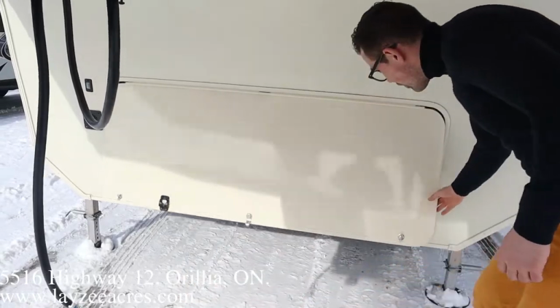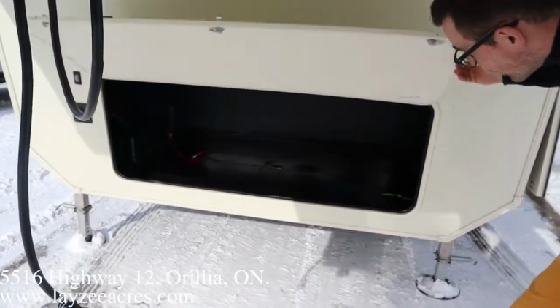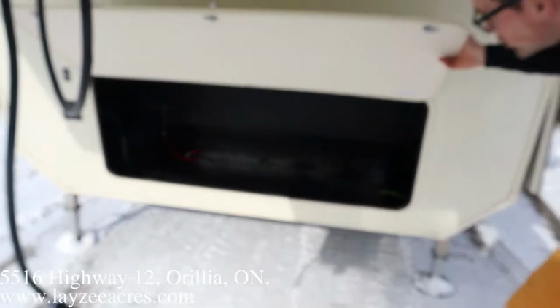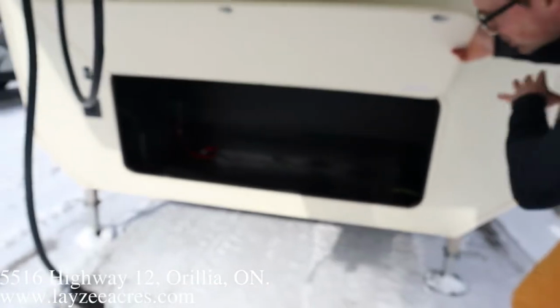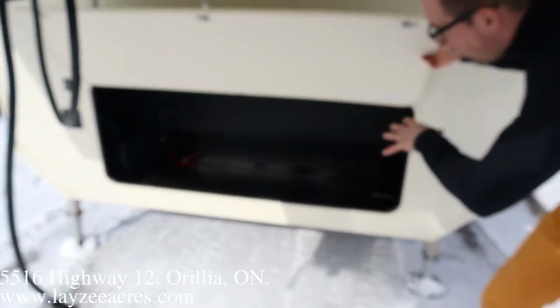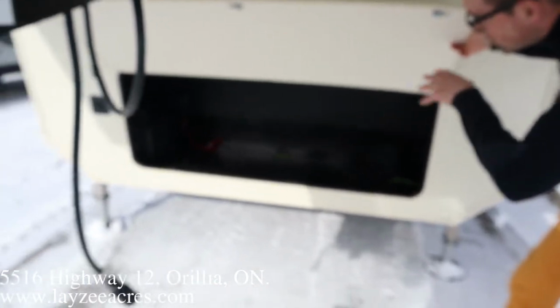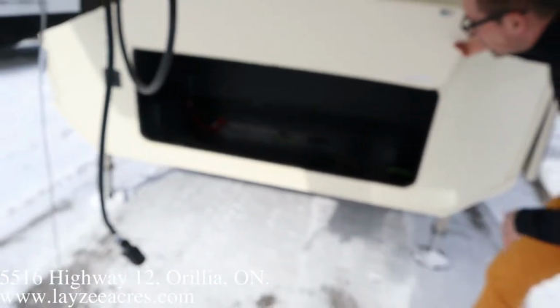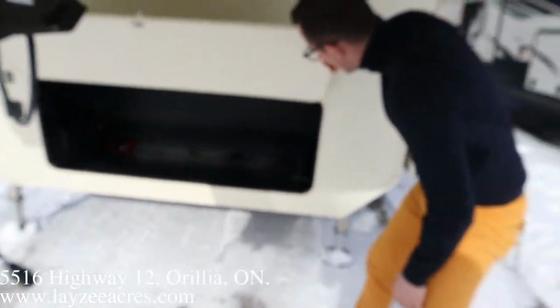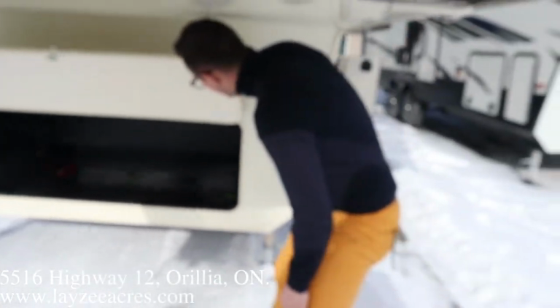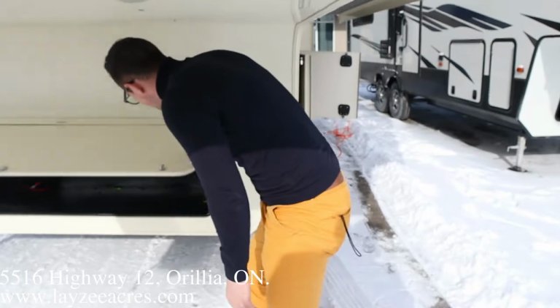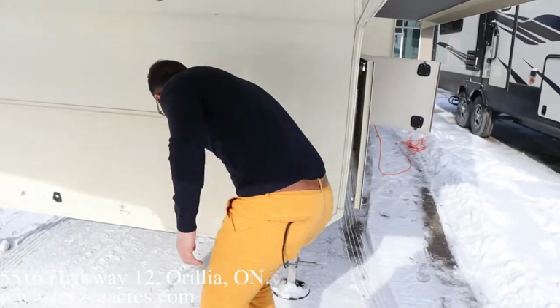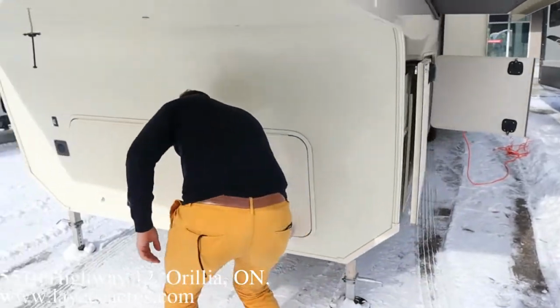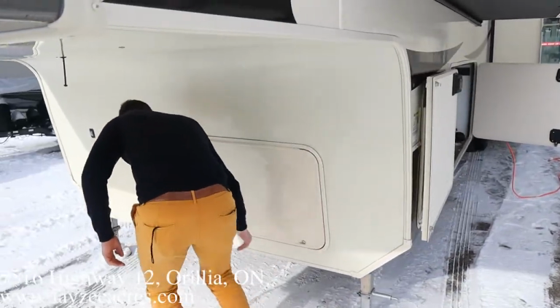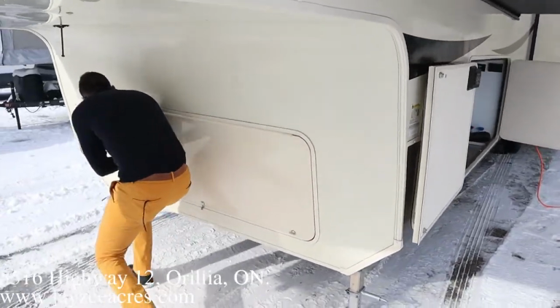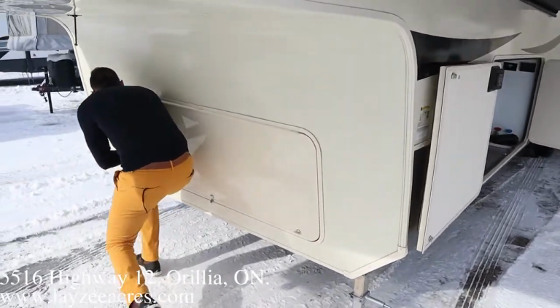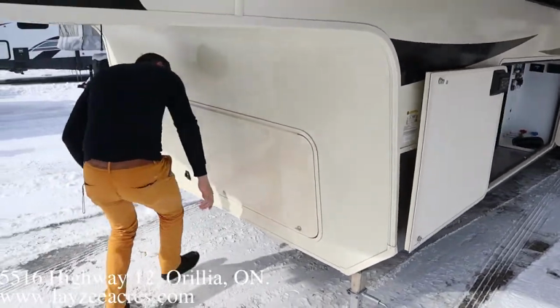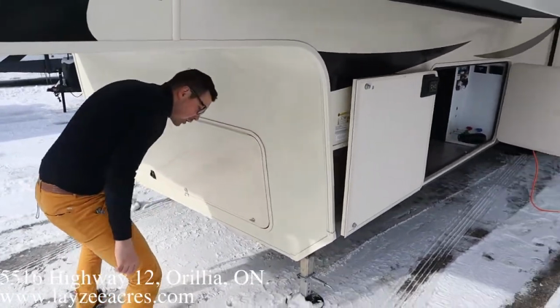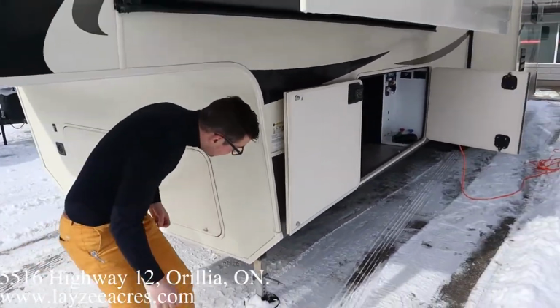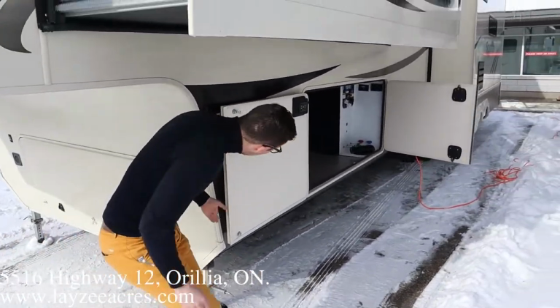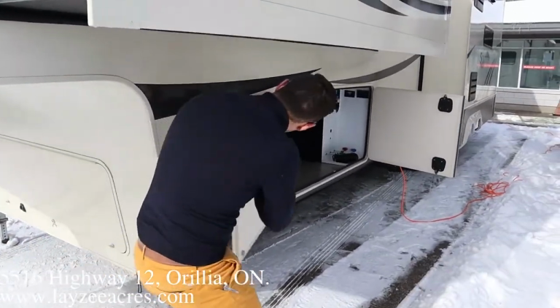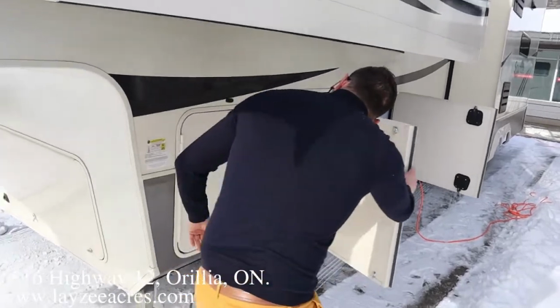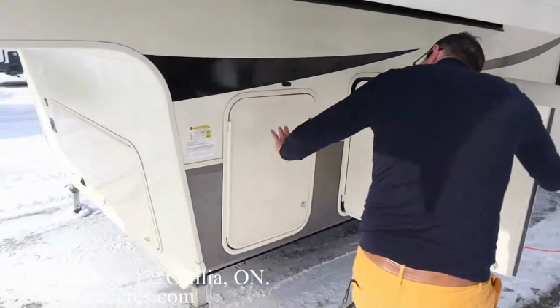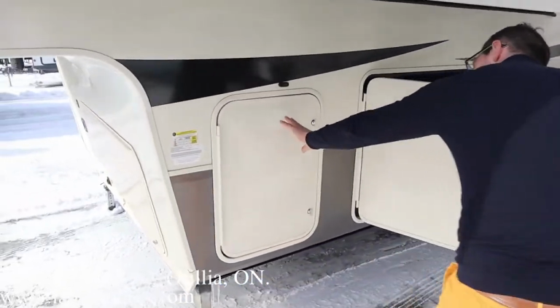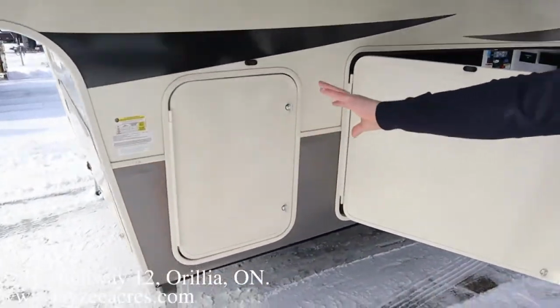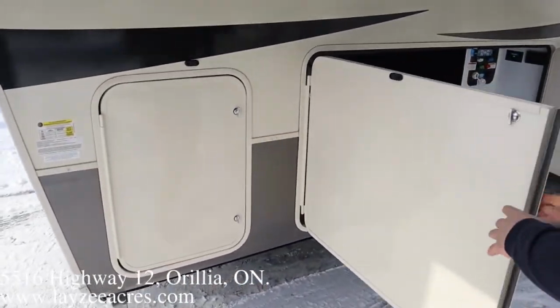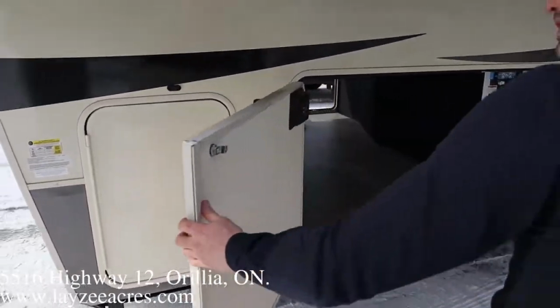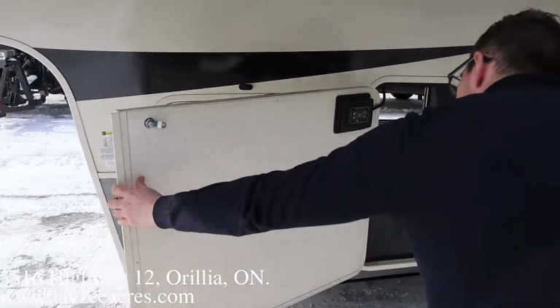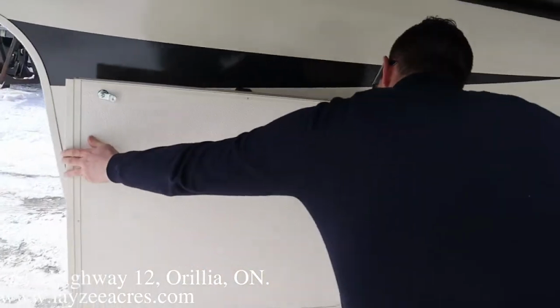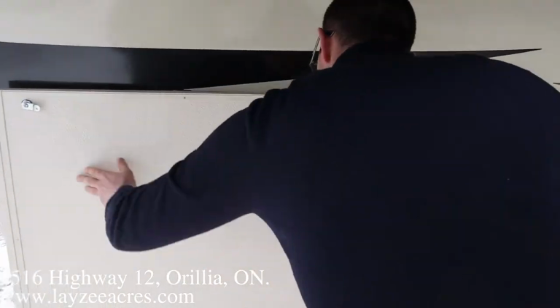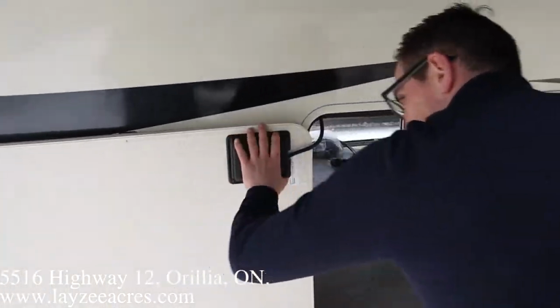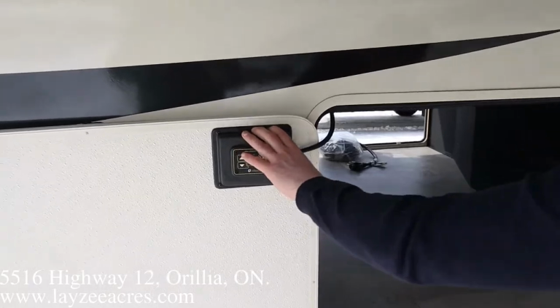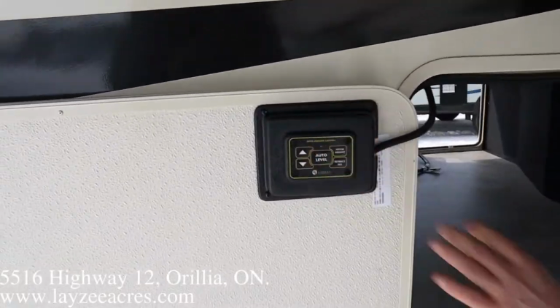Right in through here — so you put your wood blocks, your batteries, those kind of things in through there. Around this side over here, we got three propane tanks, one on either side. They're going to come full from Lazy Acres. Our electrical leveling controls are right here.